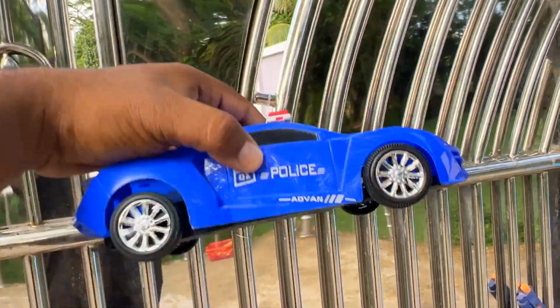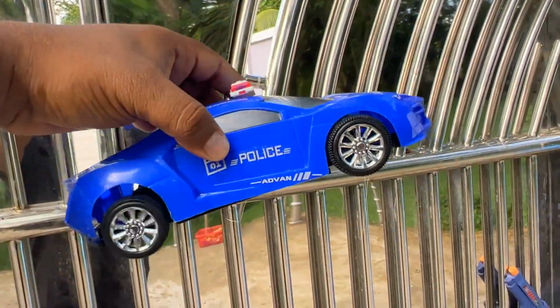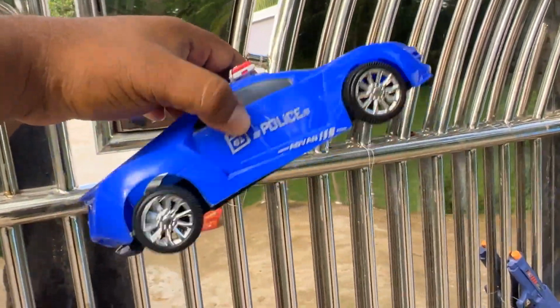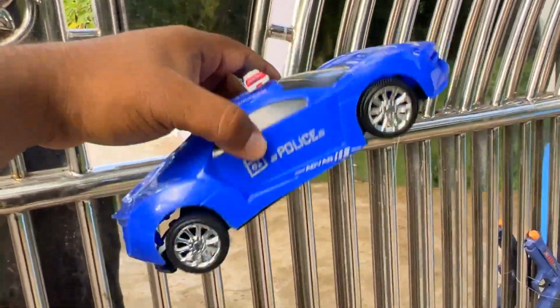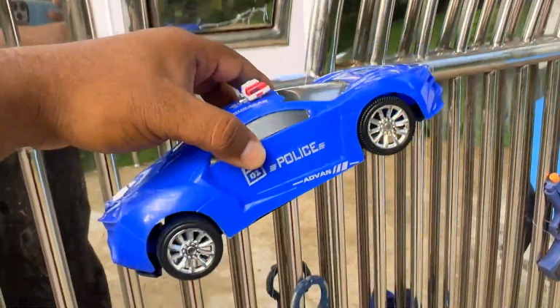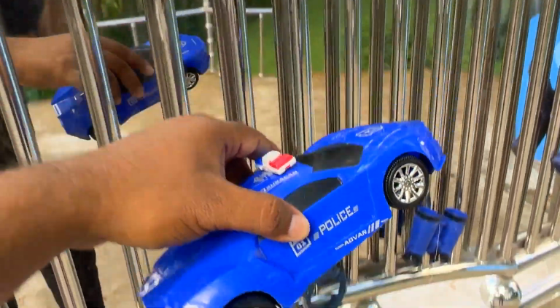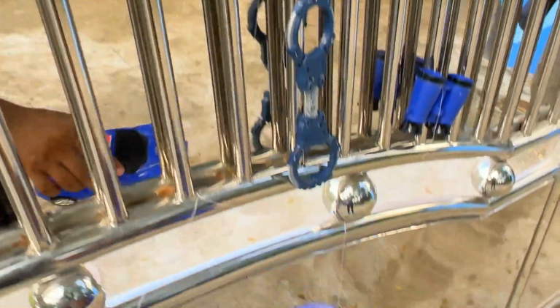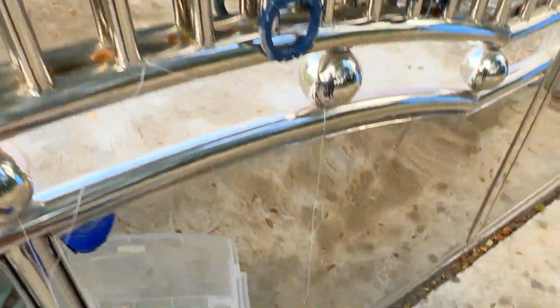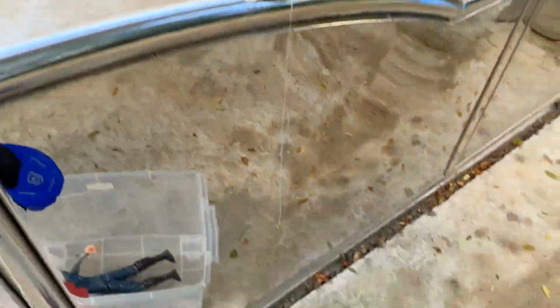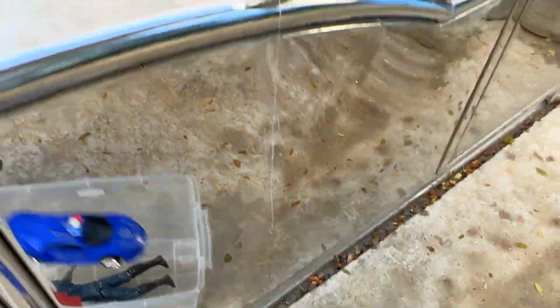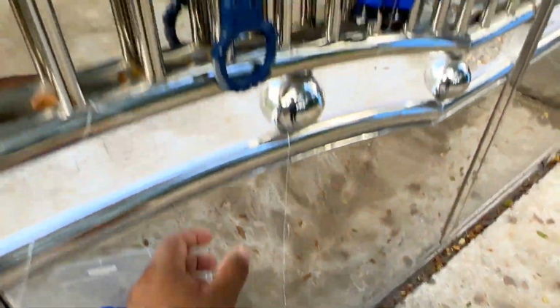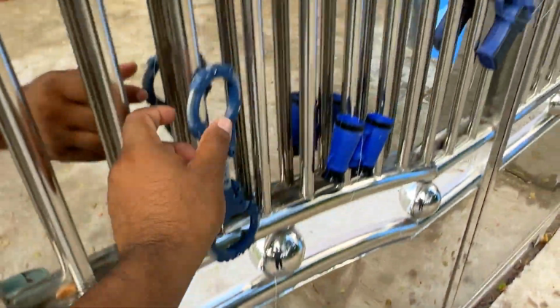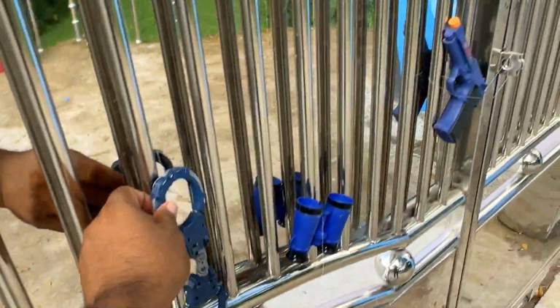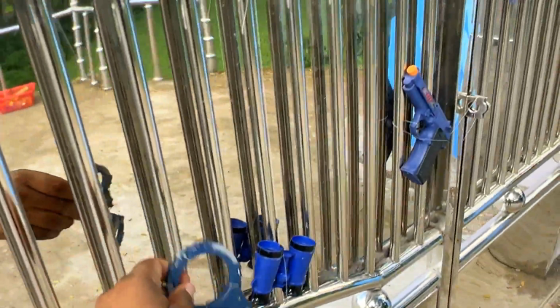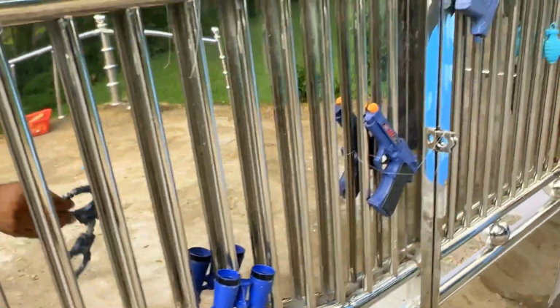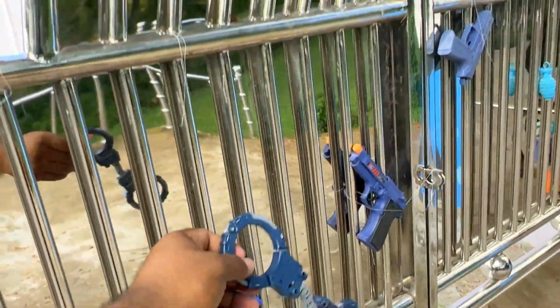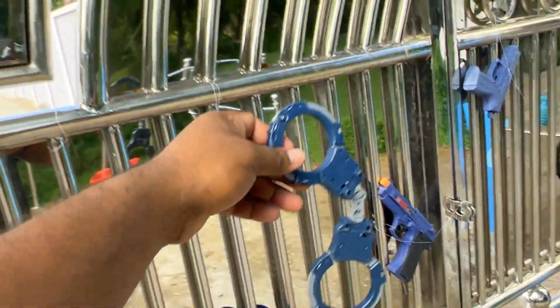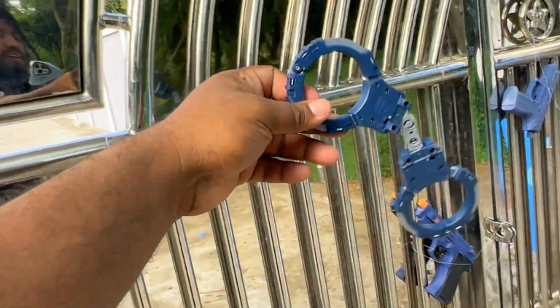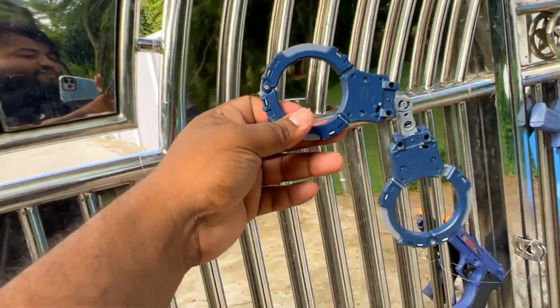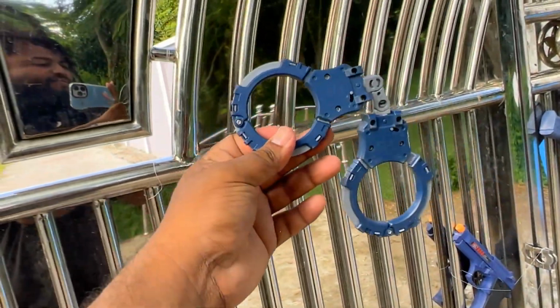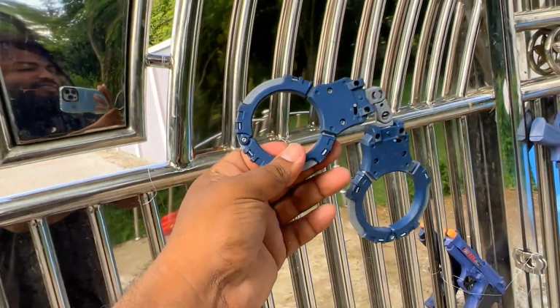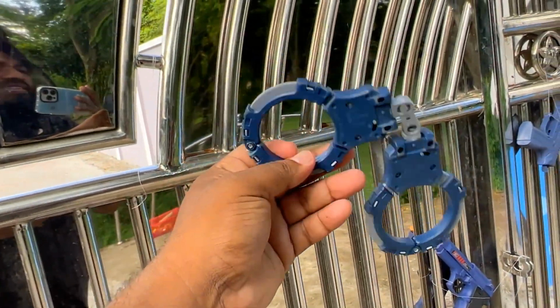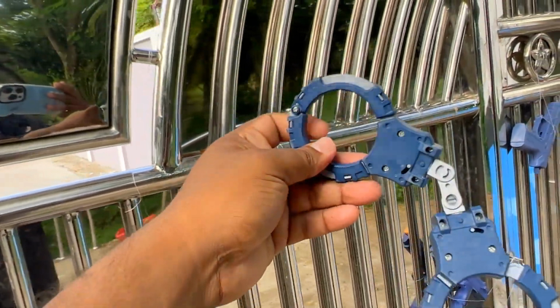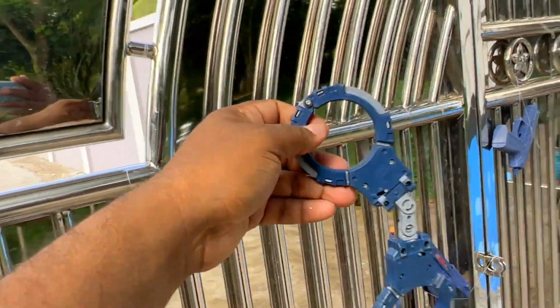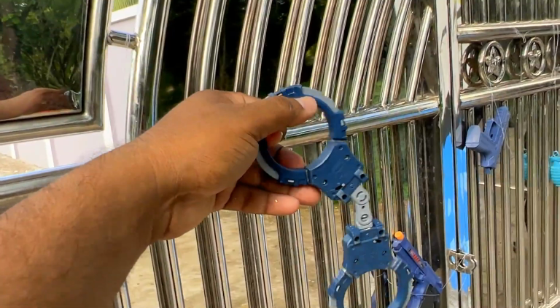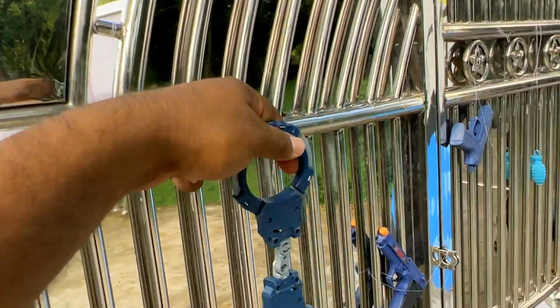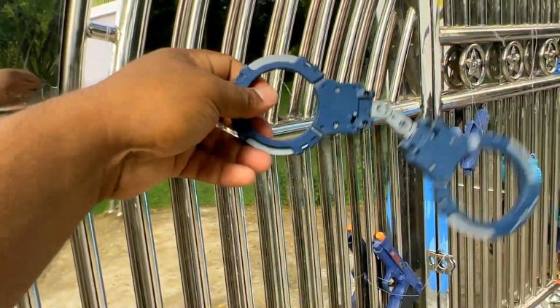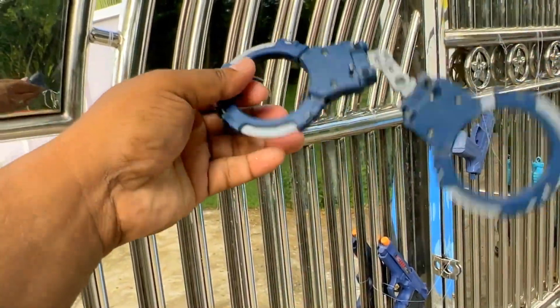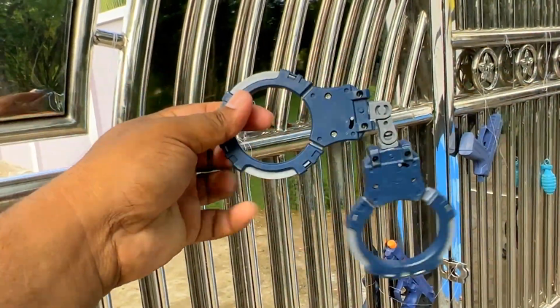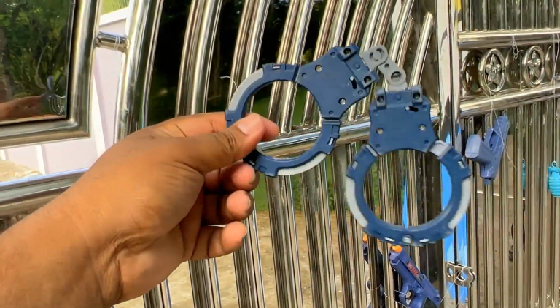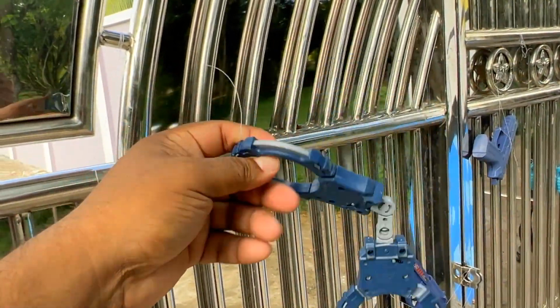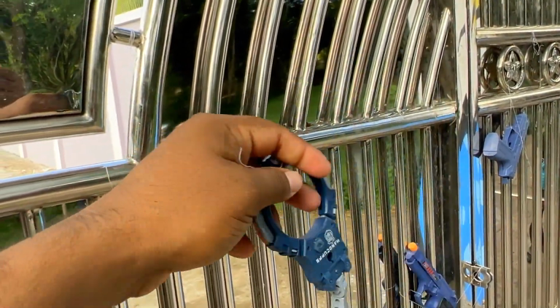Police car. And this is a police car. Then, handcuff. Guys, this is an awesome handcuff.